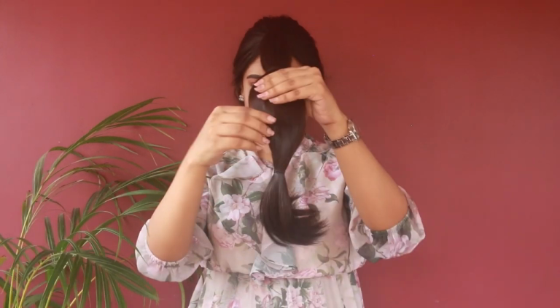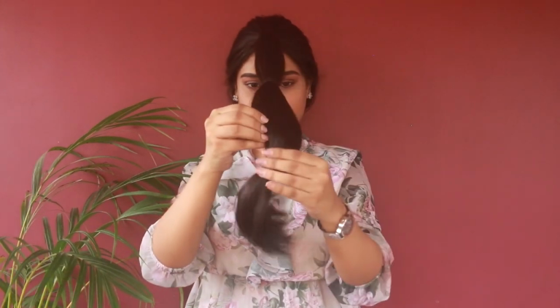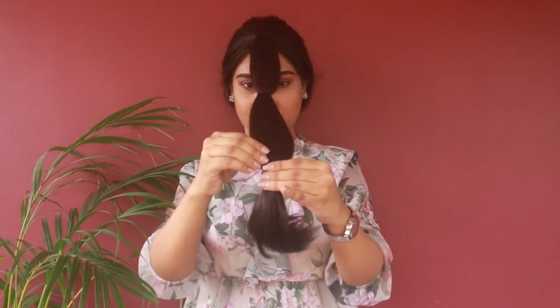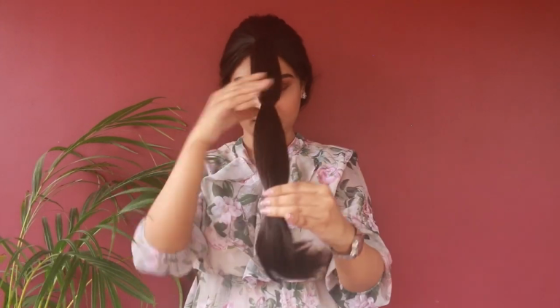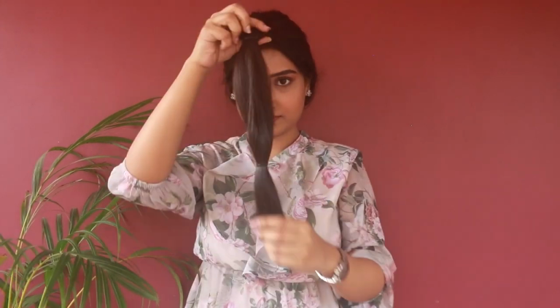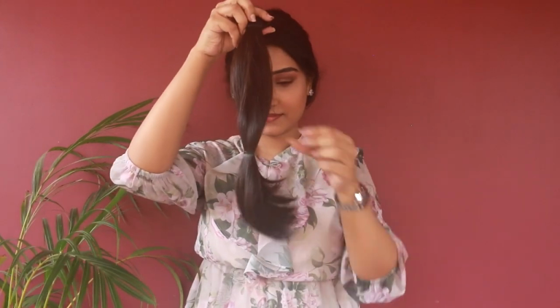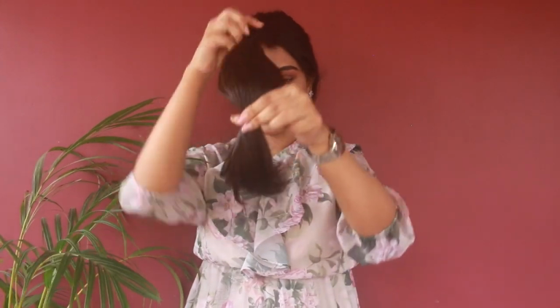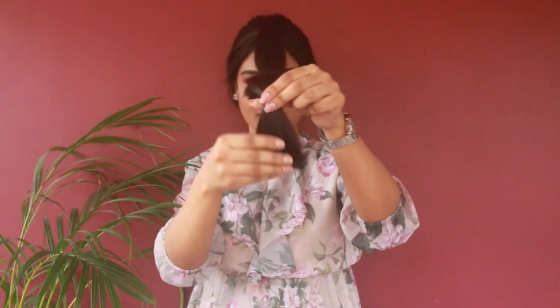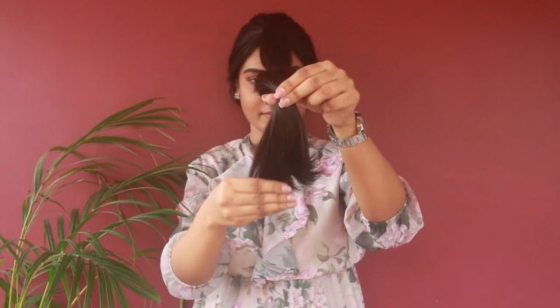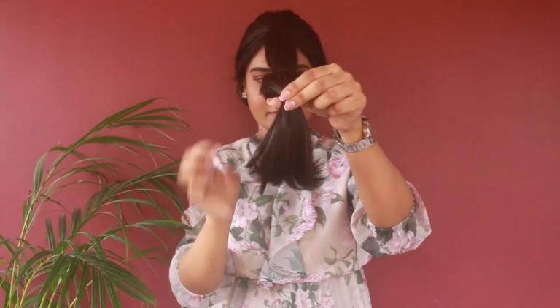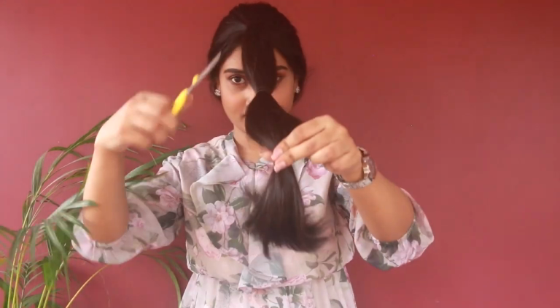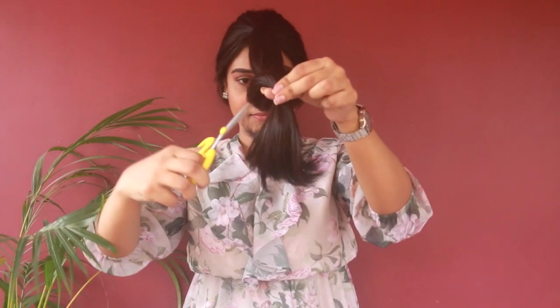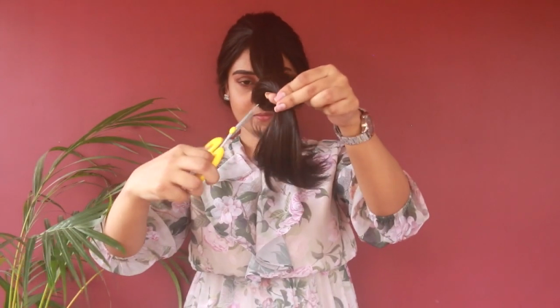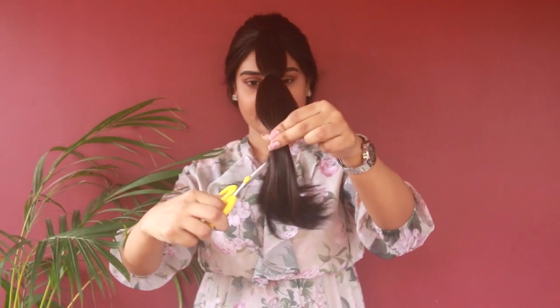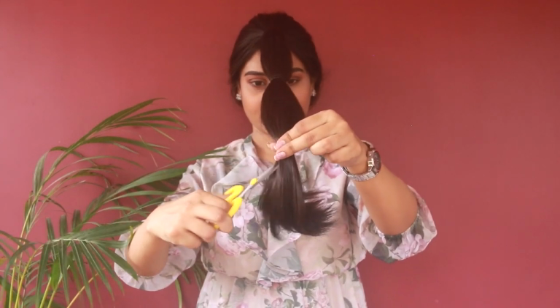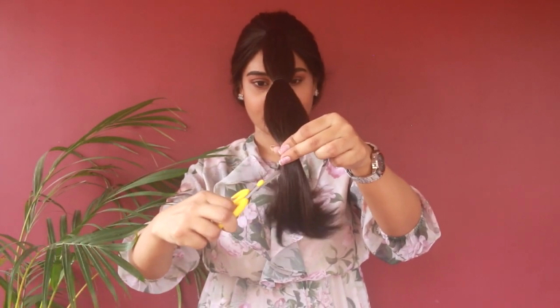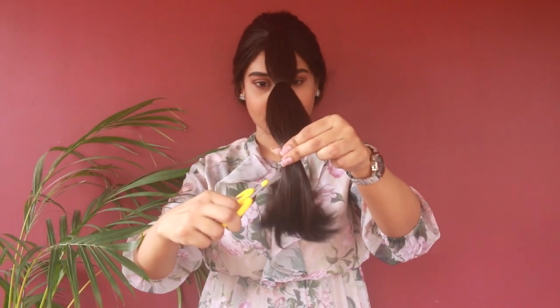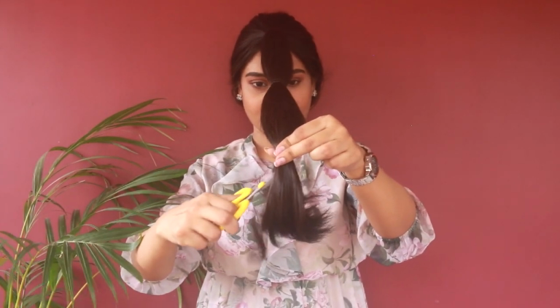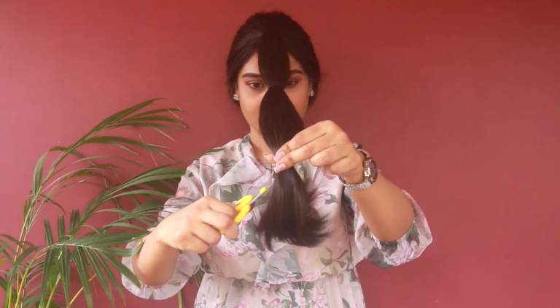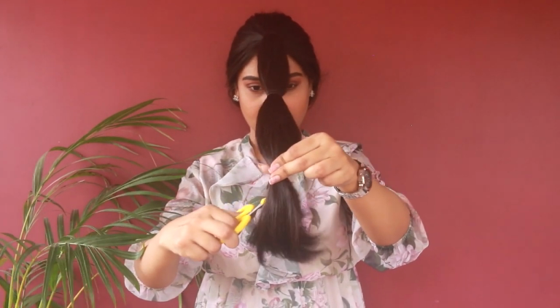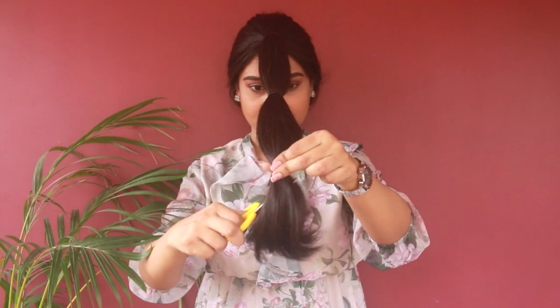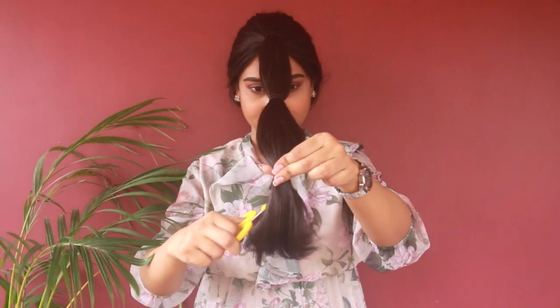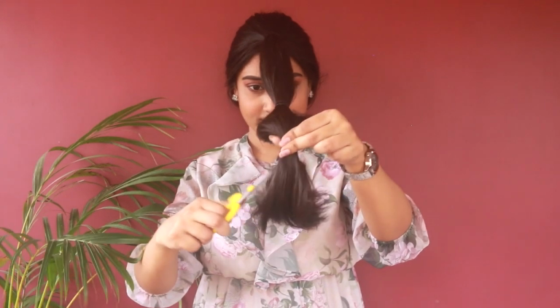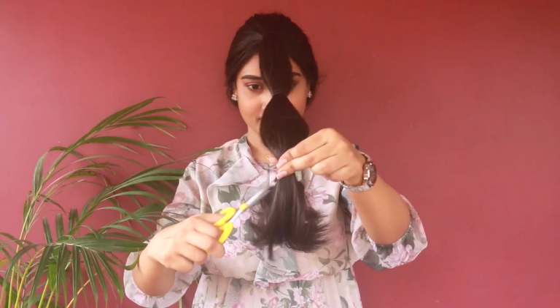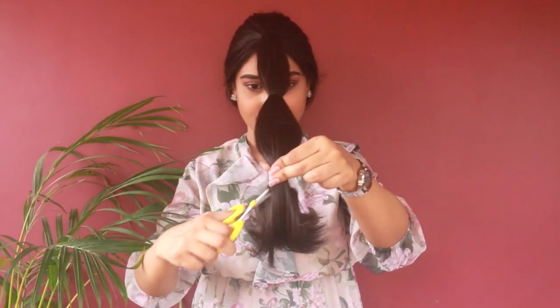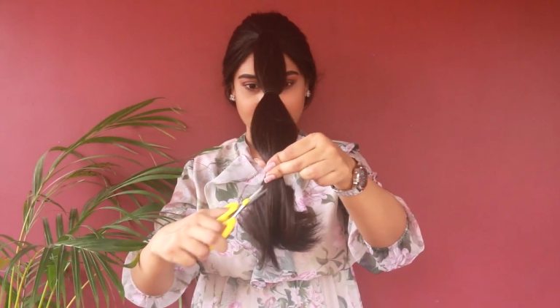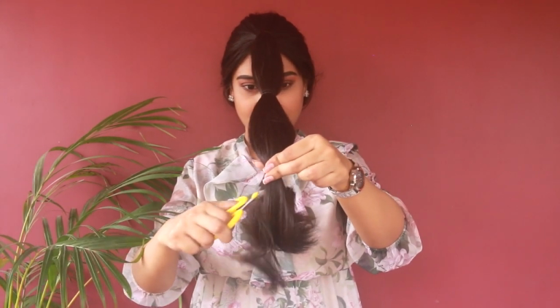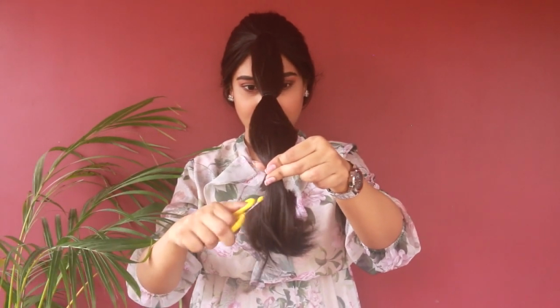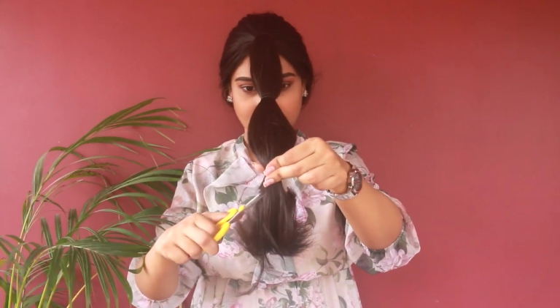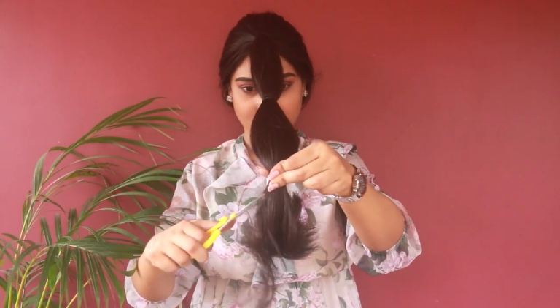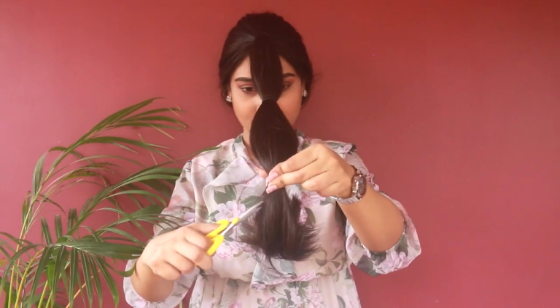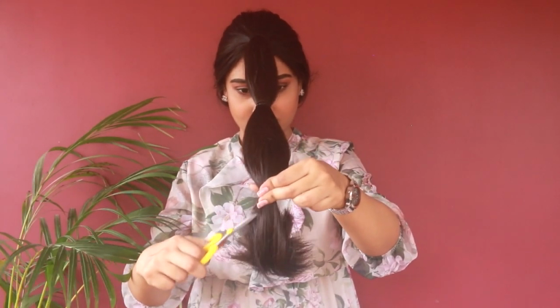My hair is pretty long, so to maintain the grip I'm going to give it another tie. I don't have any rough hair issues or split ends — I just want to shorten my hair a little bit. I want to reduce about six inches, so I'm going to cut at least four inches.